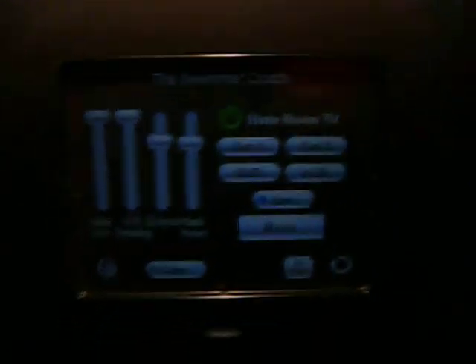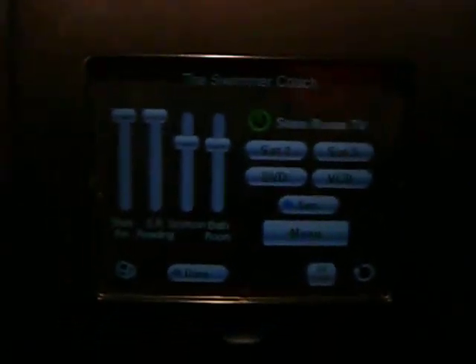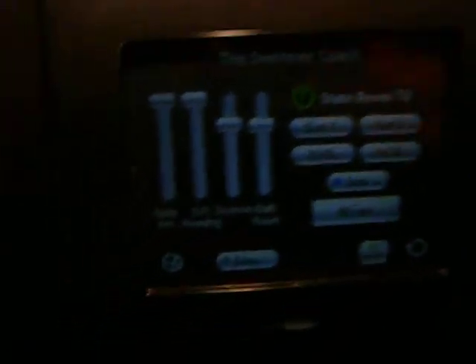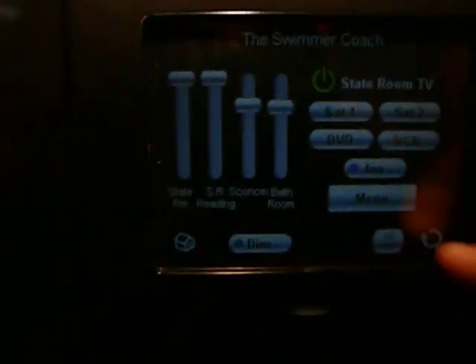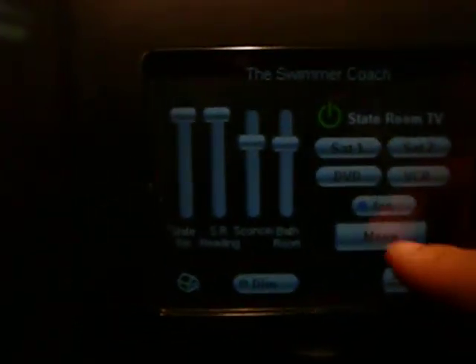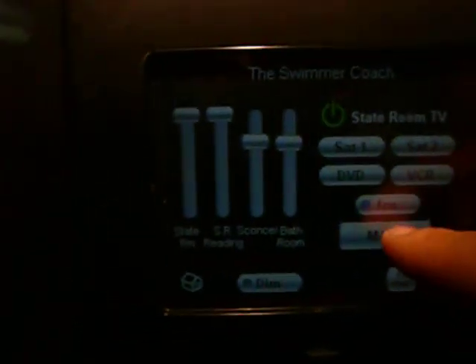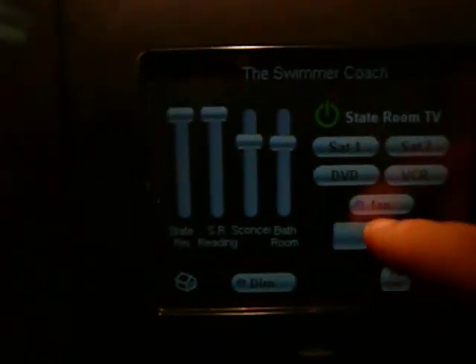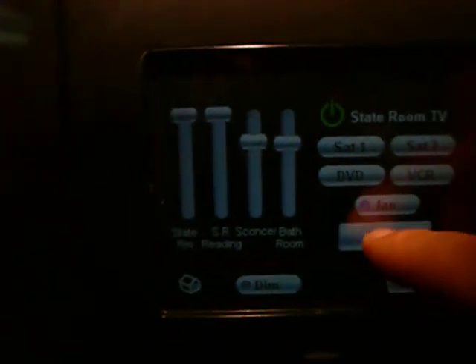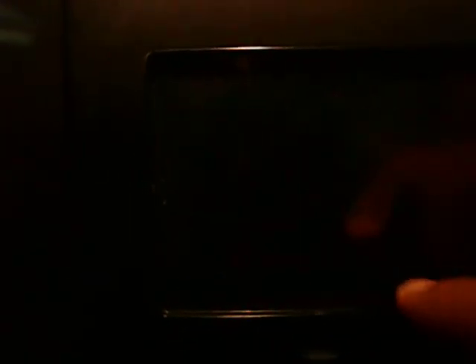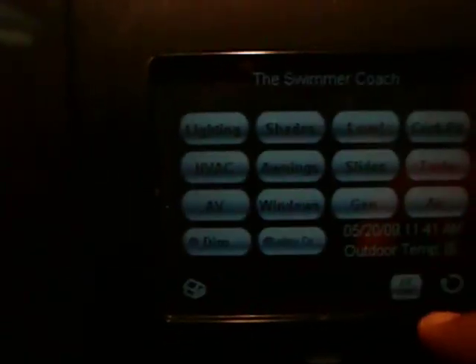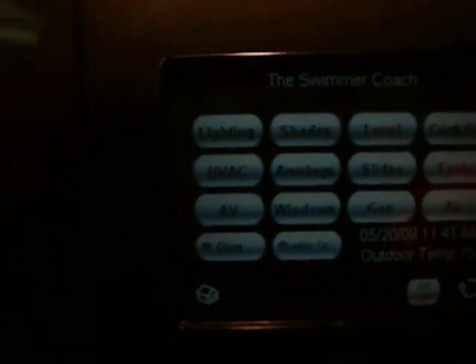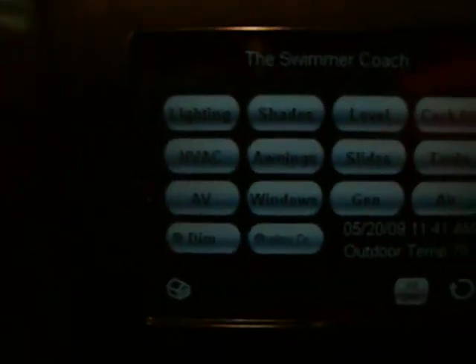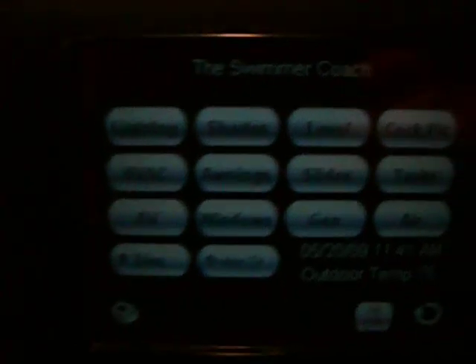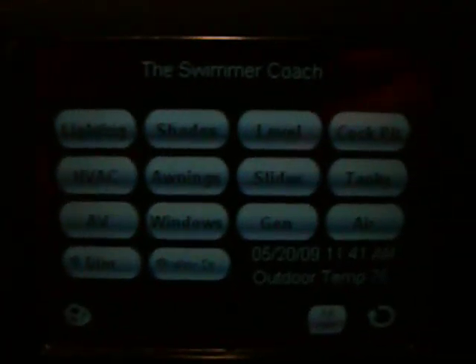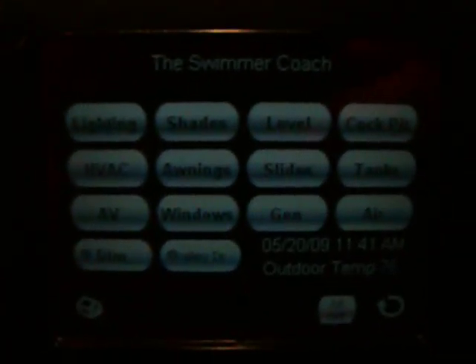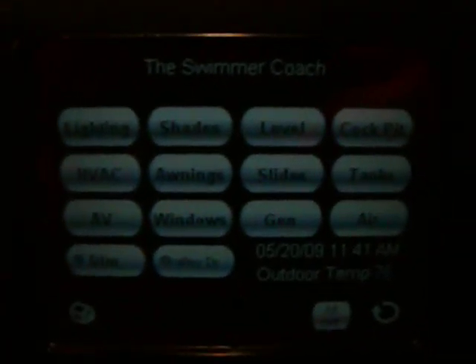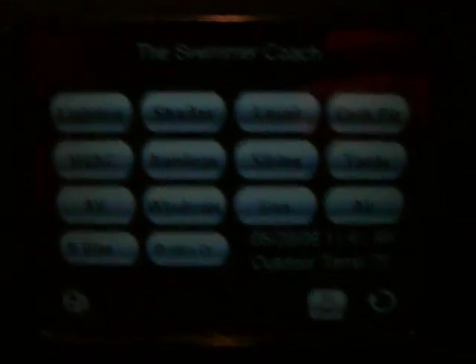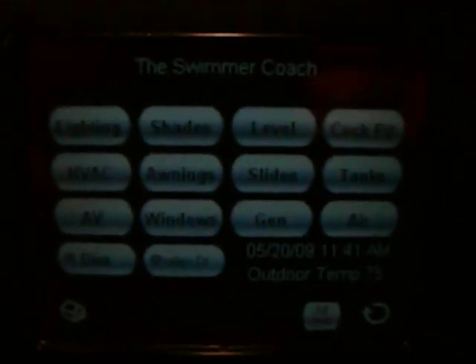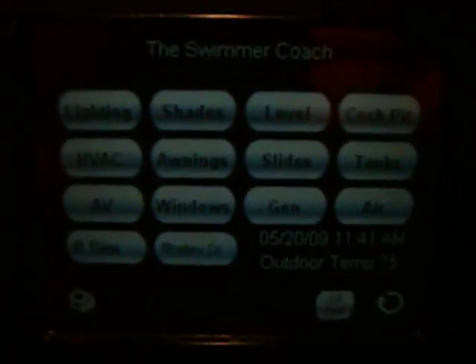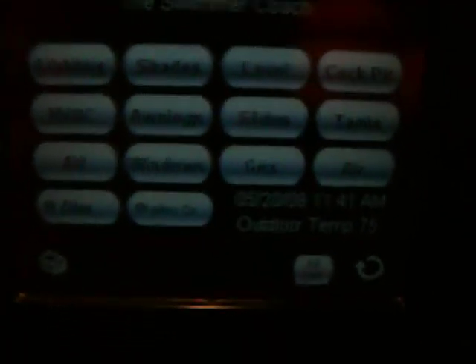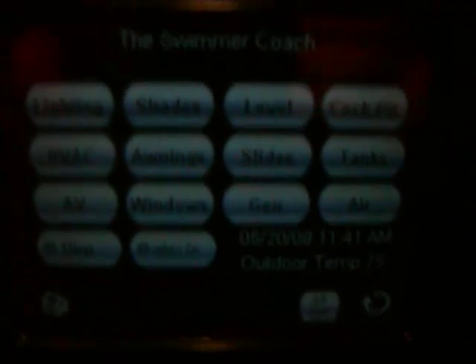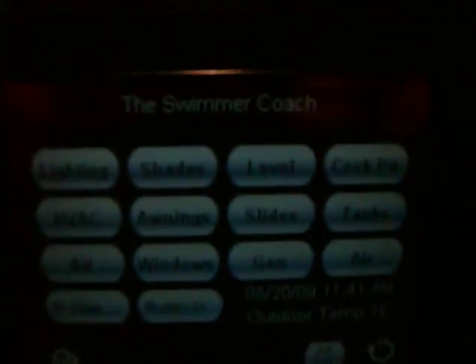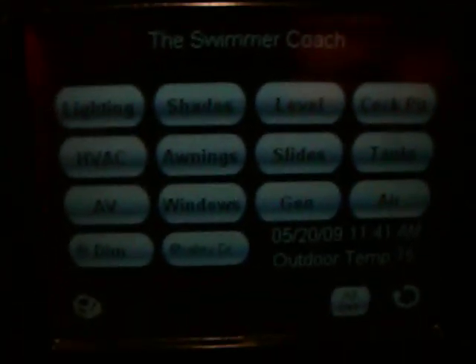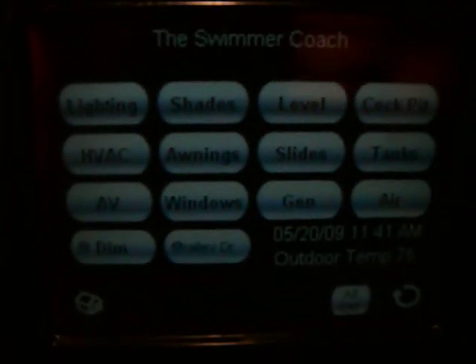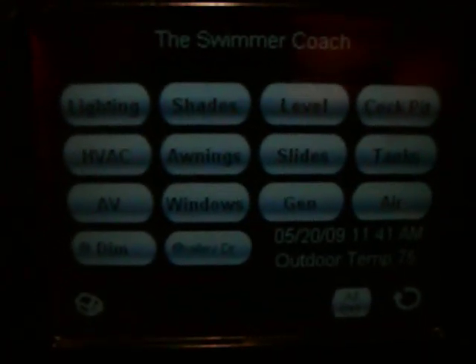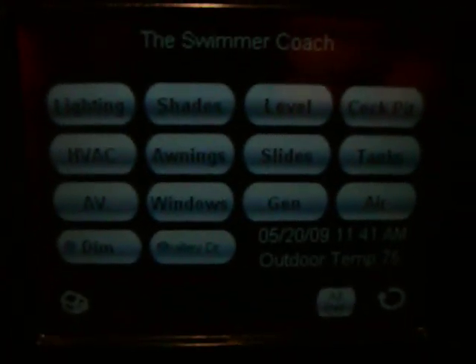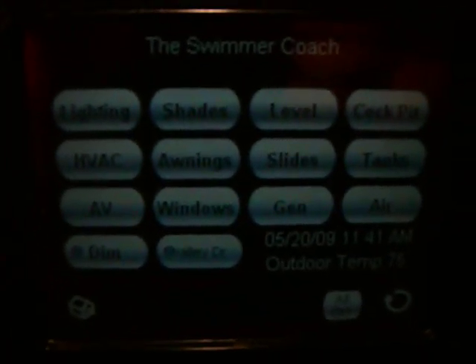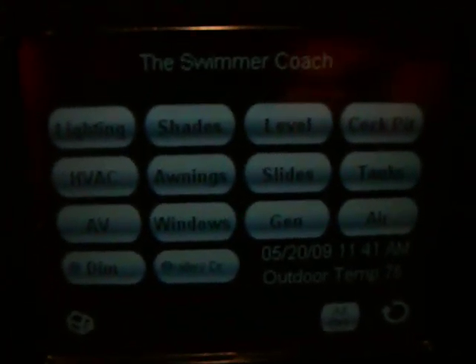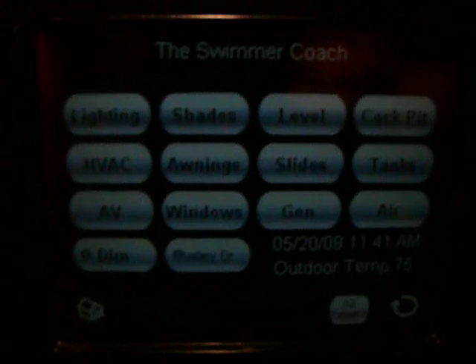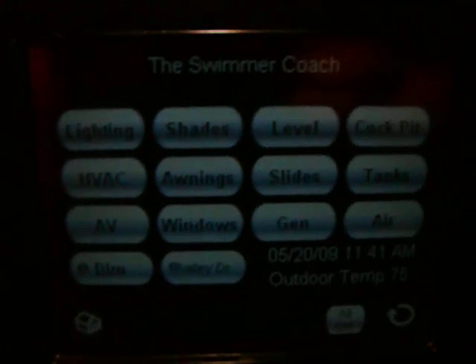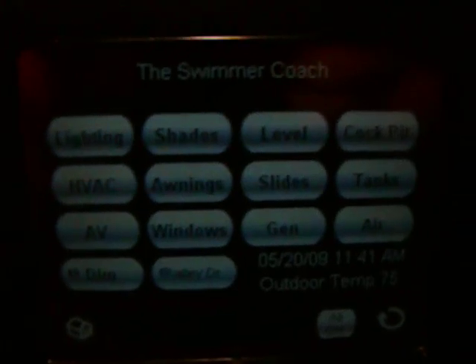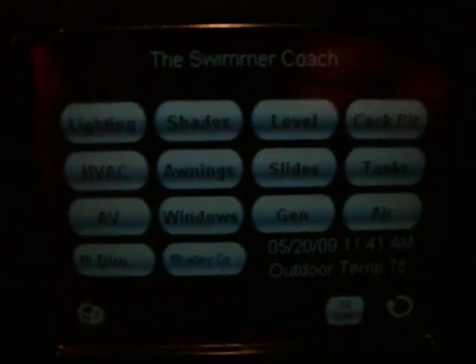This touch screen pad can operate all functions of the stateroom or any other function located throughout the coach, including lighting, heating and air conditioning, audio-video, shades, awnings, and more.